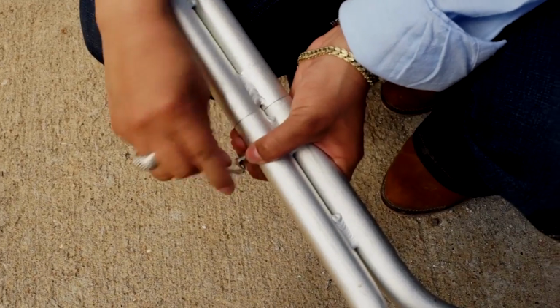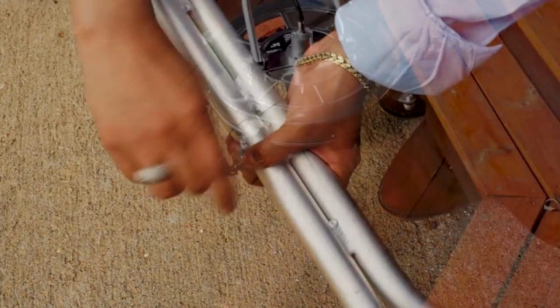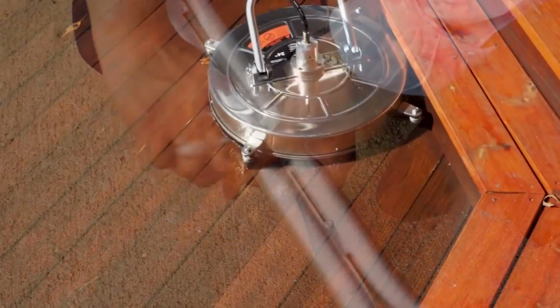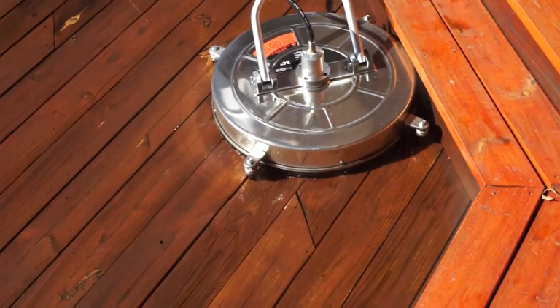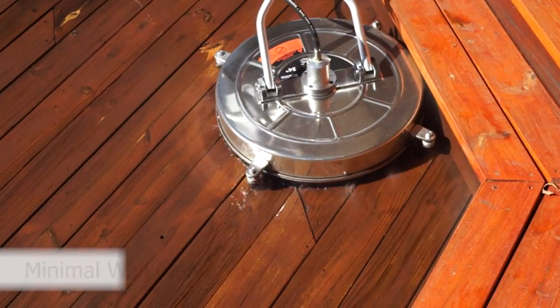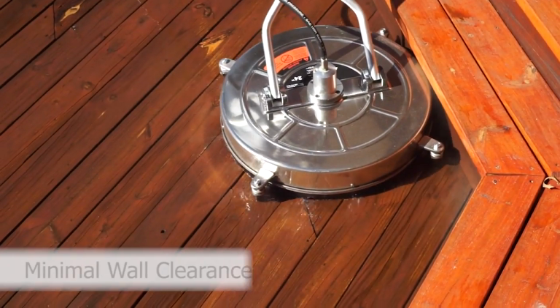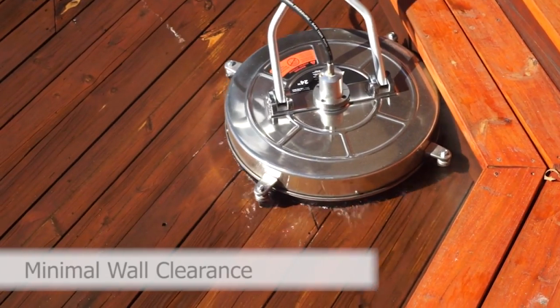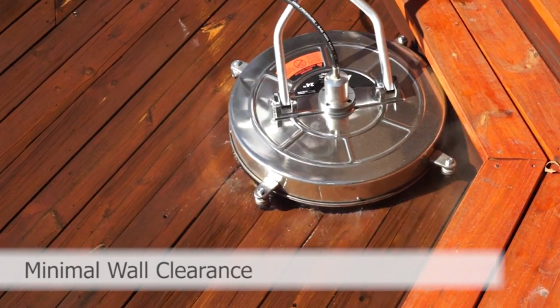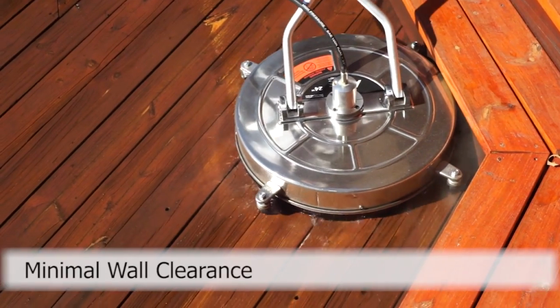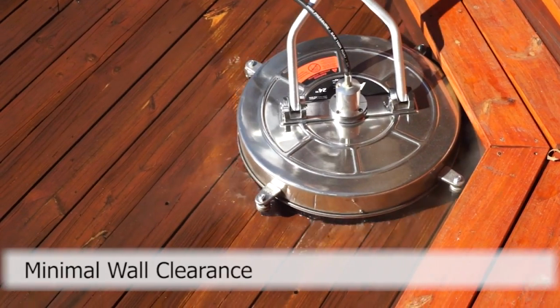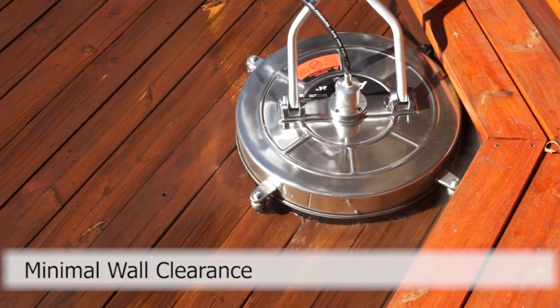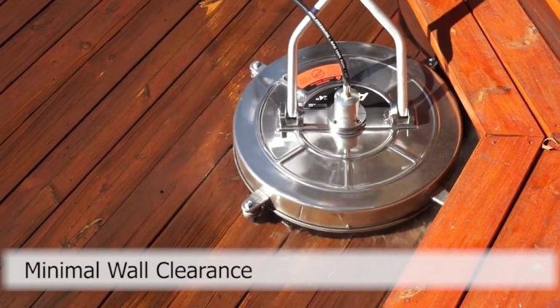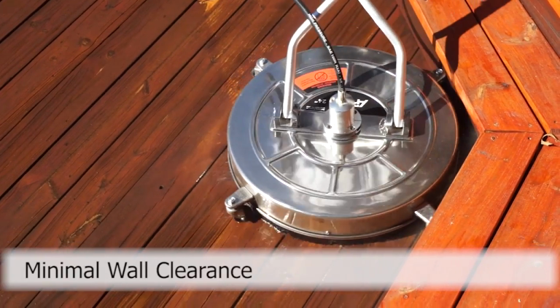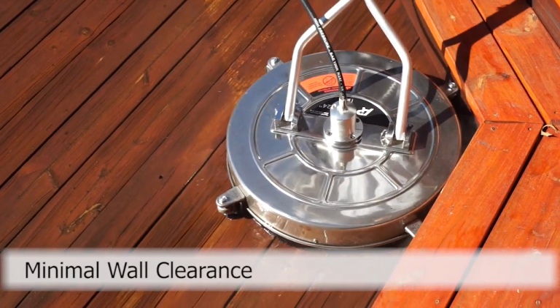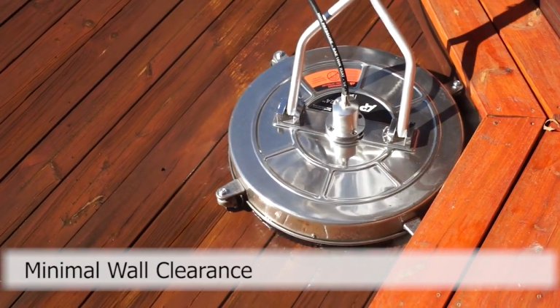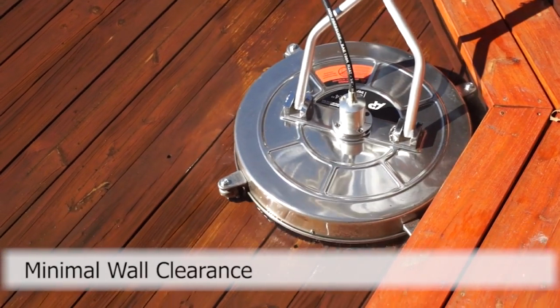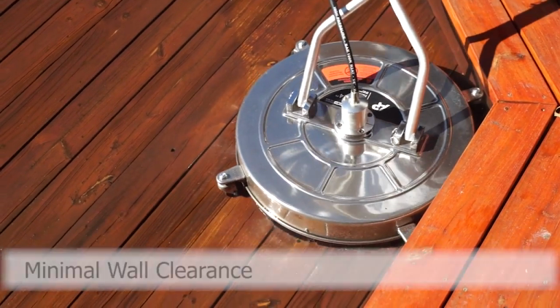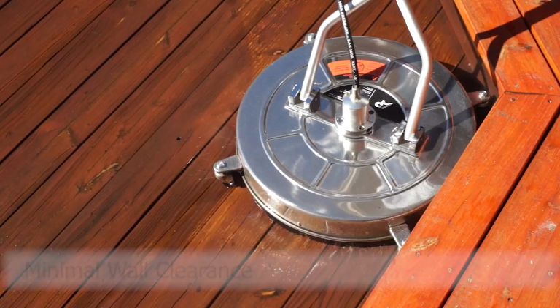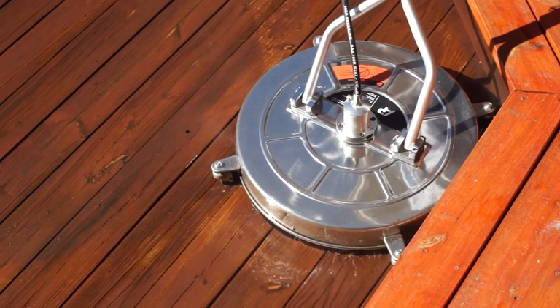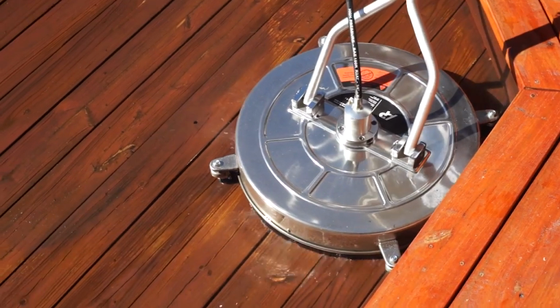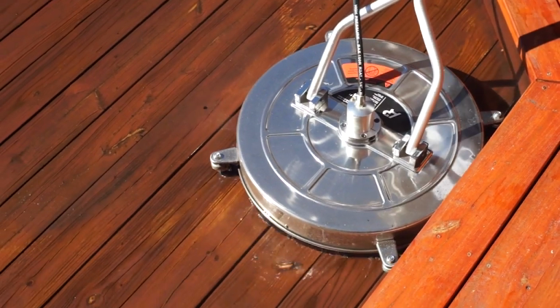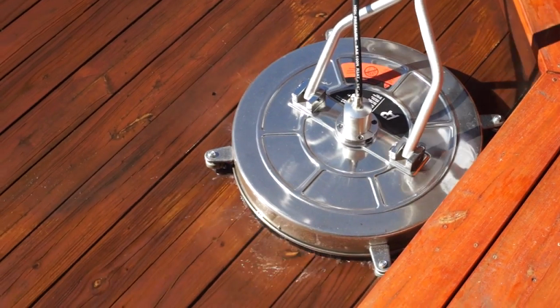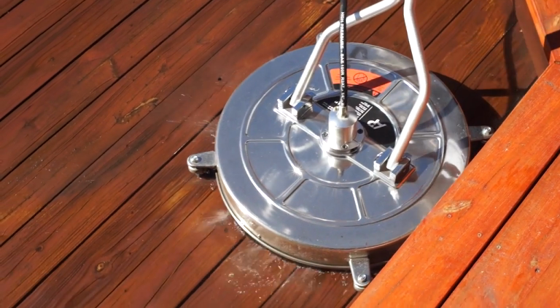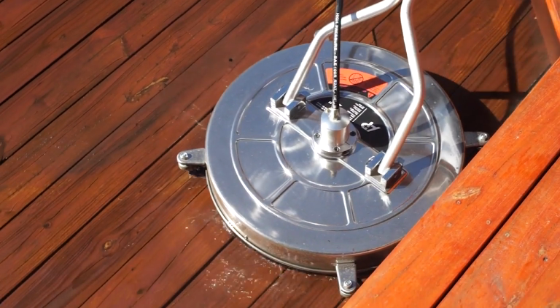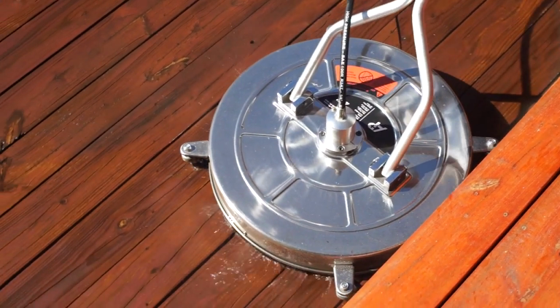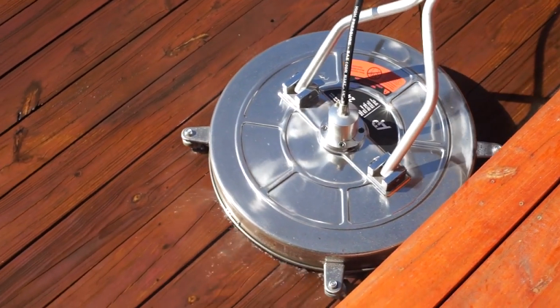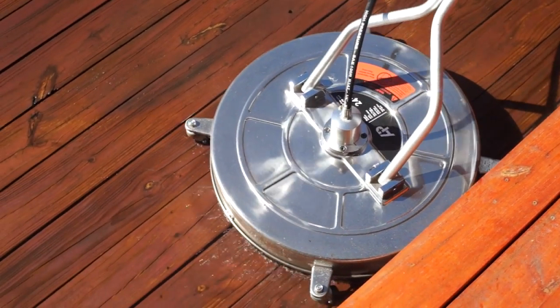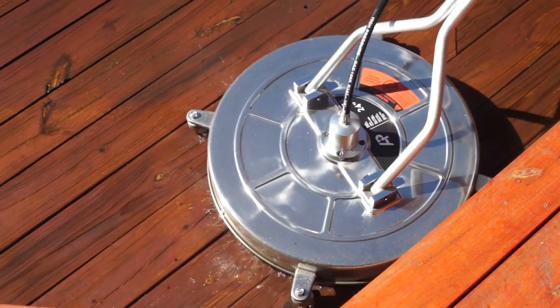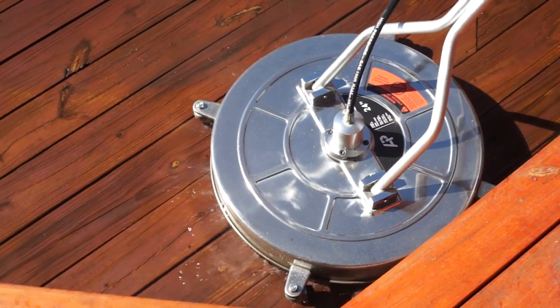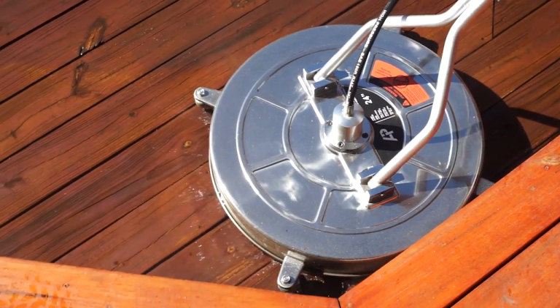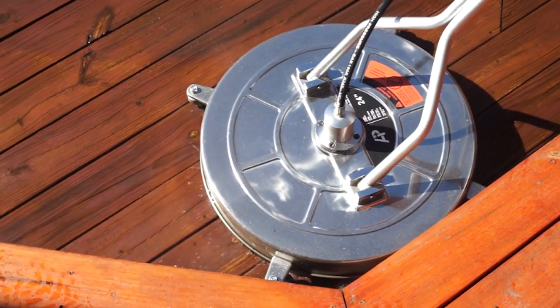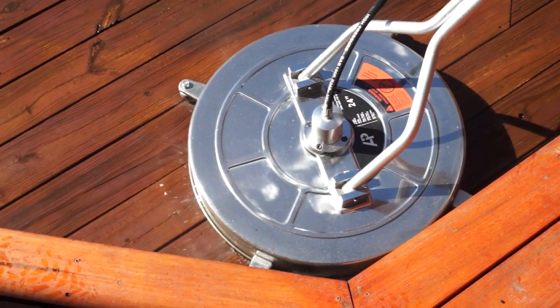With the A-plus surface cleaner, there is very low wall clearance. This machine cleans right up to the wall, reducing the handwork required to complete the cleaning process by all wall surfaces.